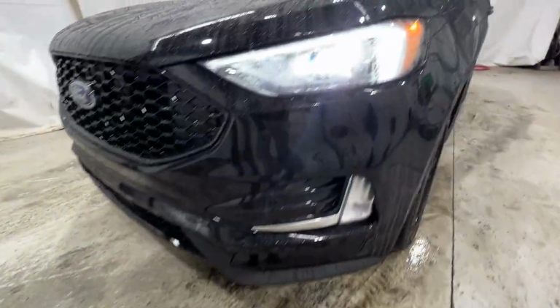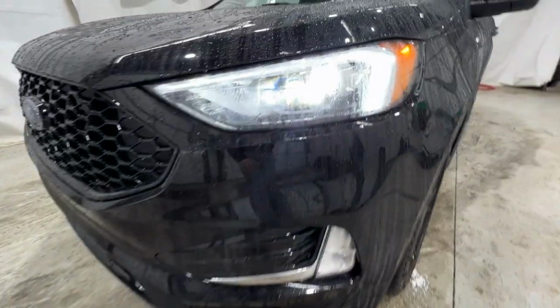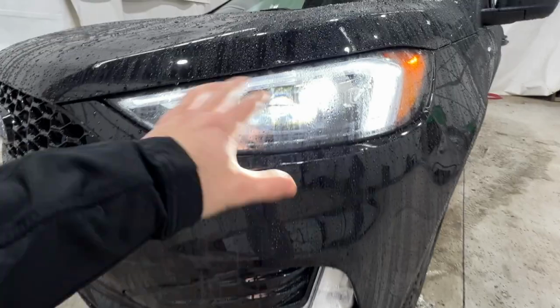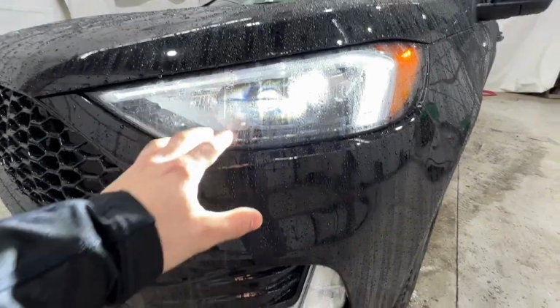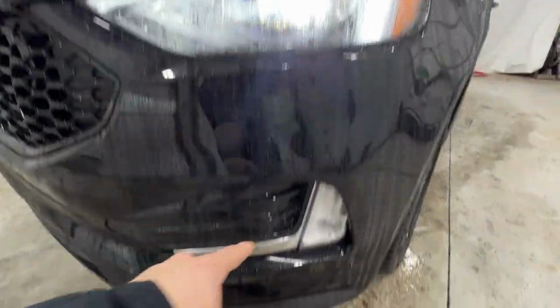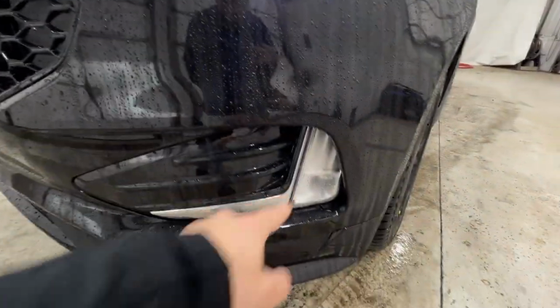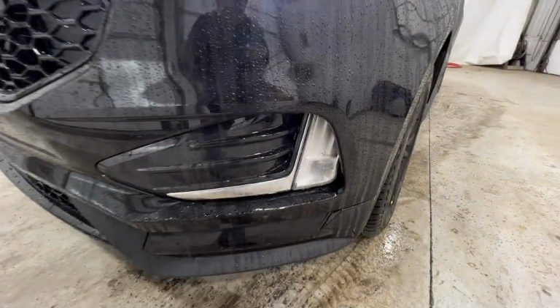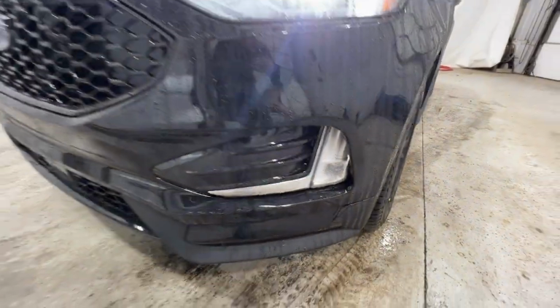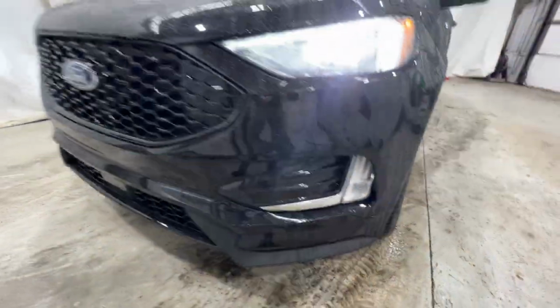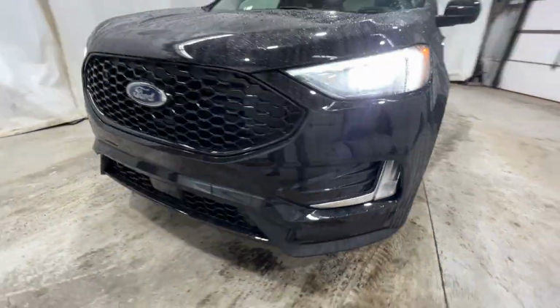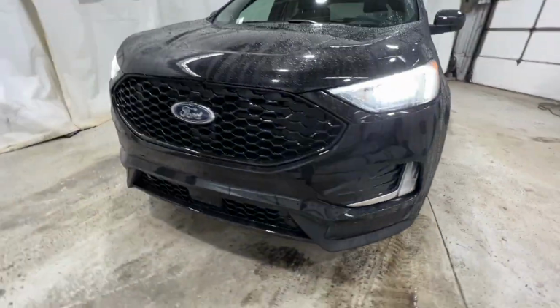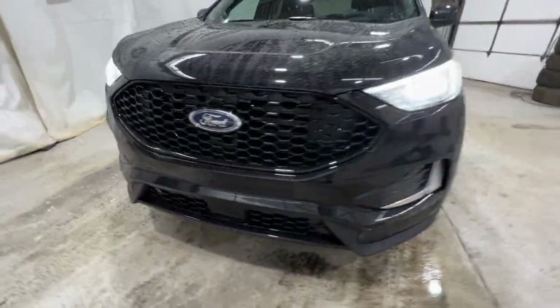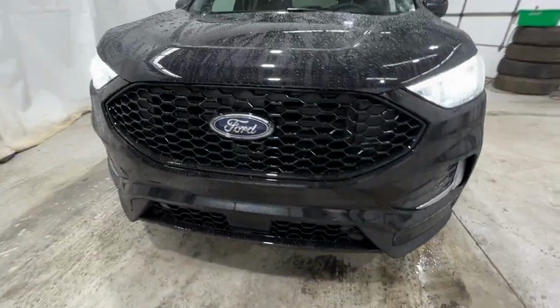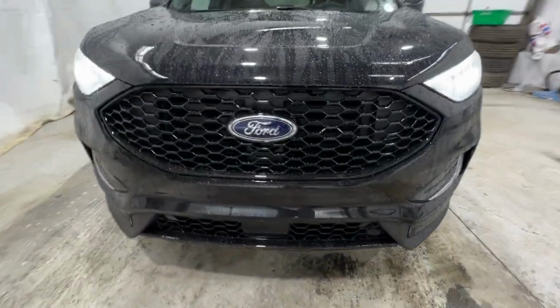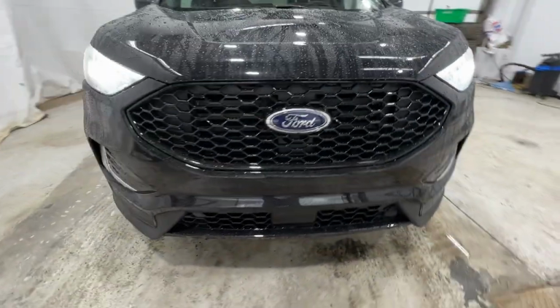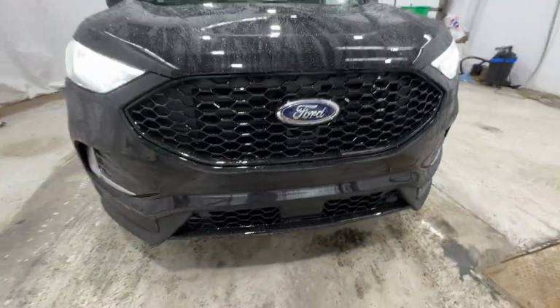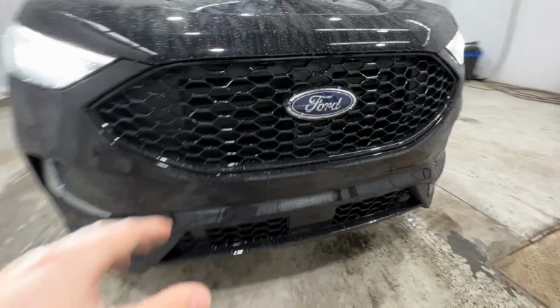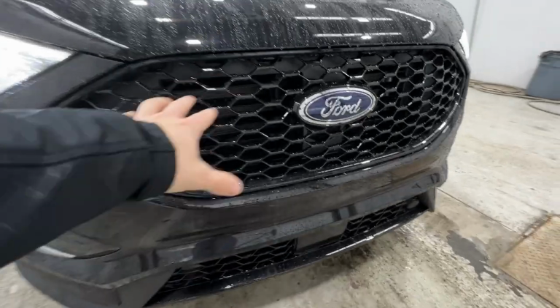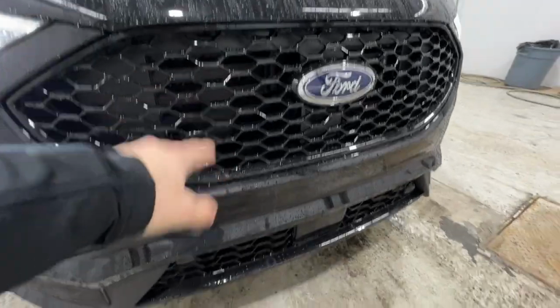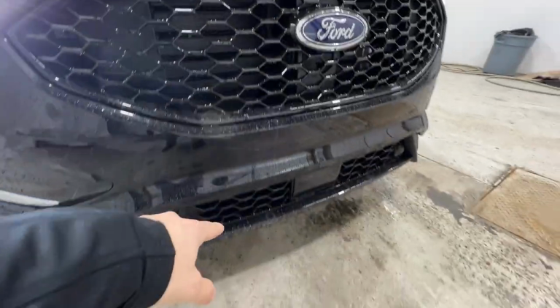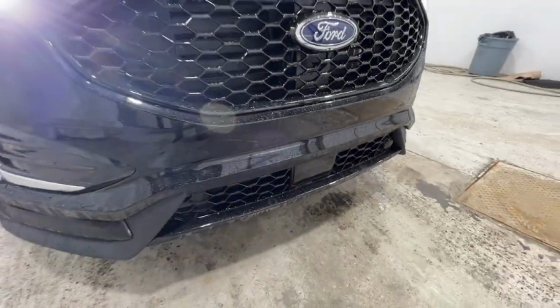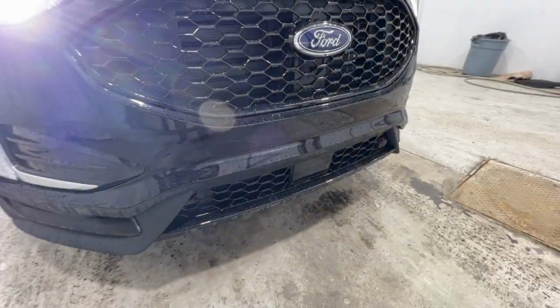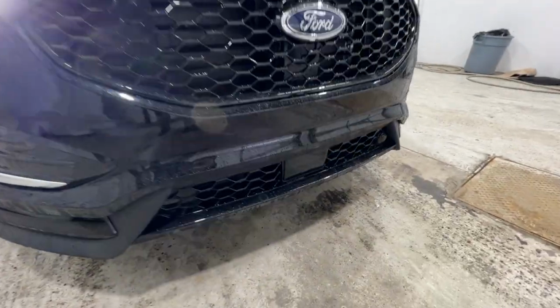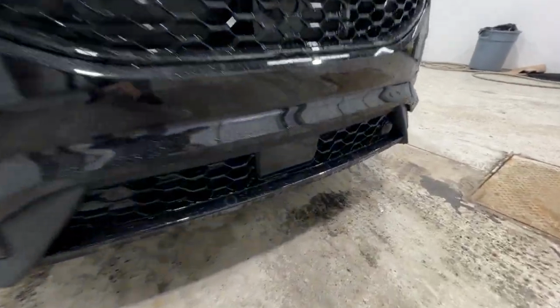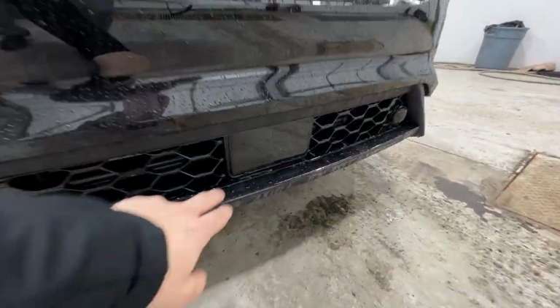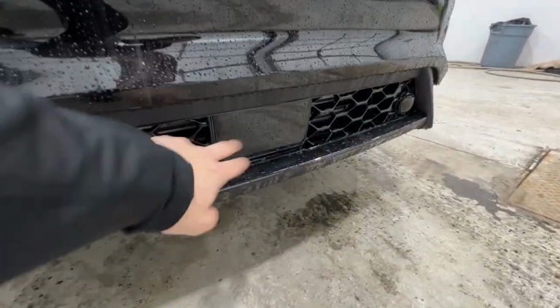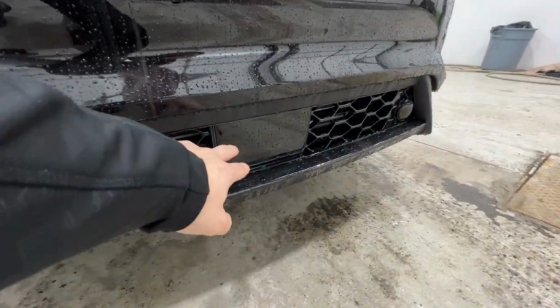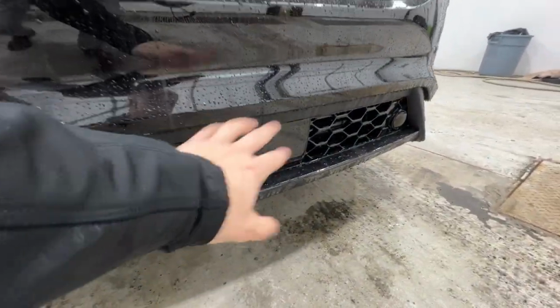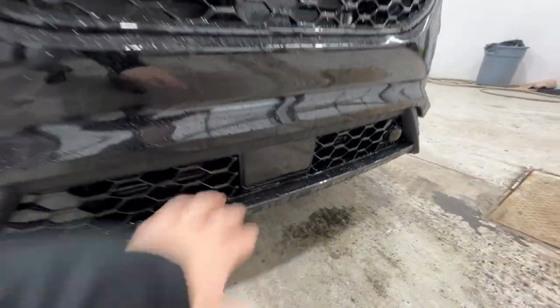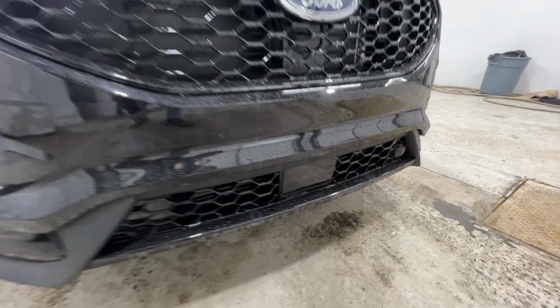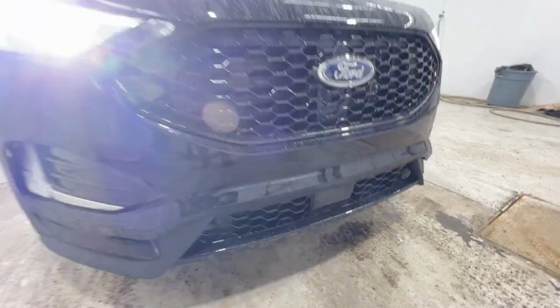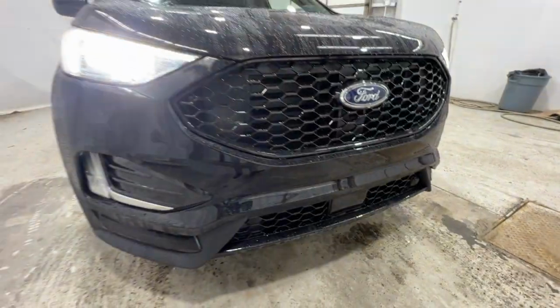We also have full LED headlights, which also includes the LED fog lights. There's a fully blacked-out look here with a blacked-out grille as well as the lower grille. We also have the adaptive cruise control sensor in the lower grille.